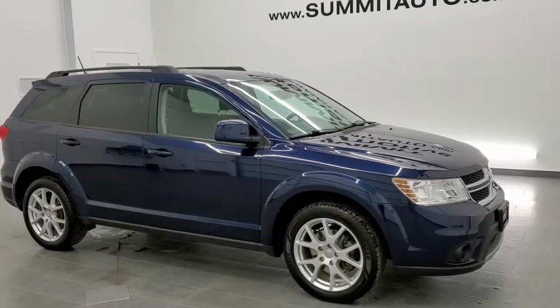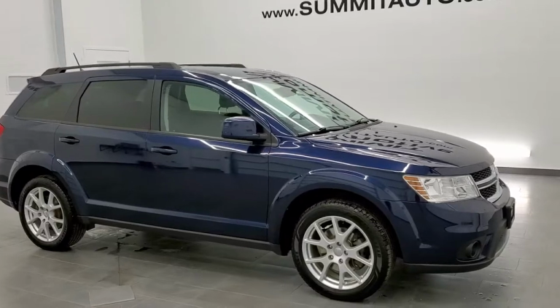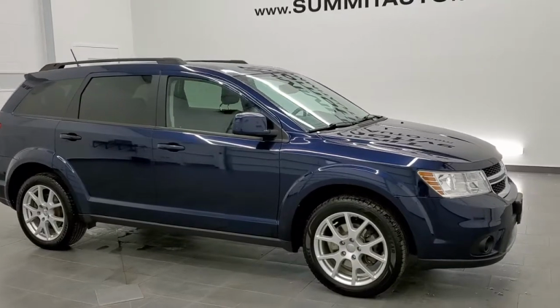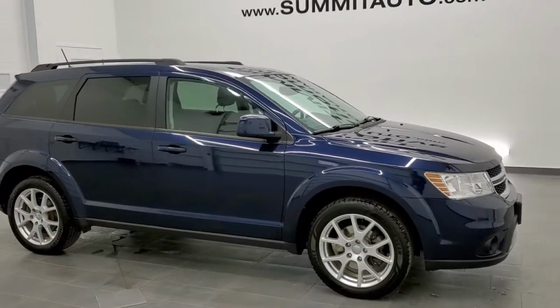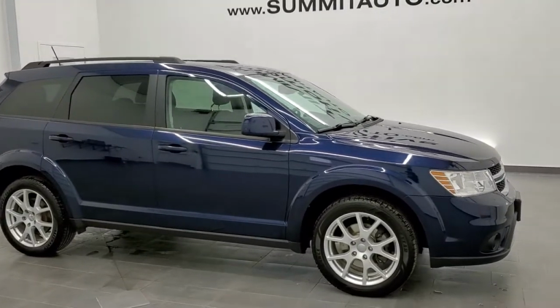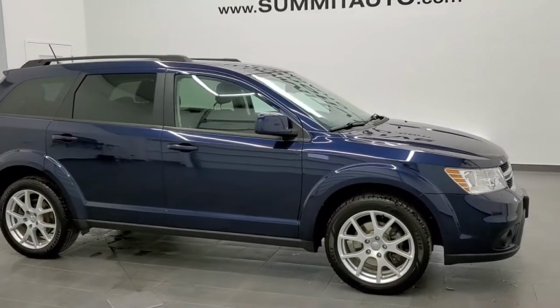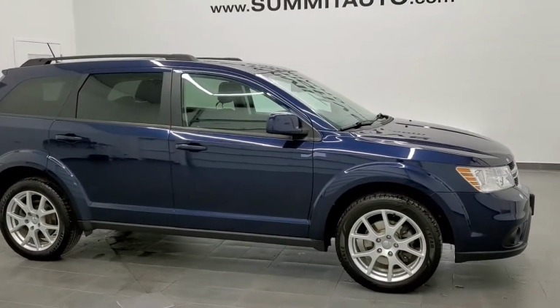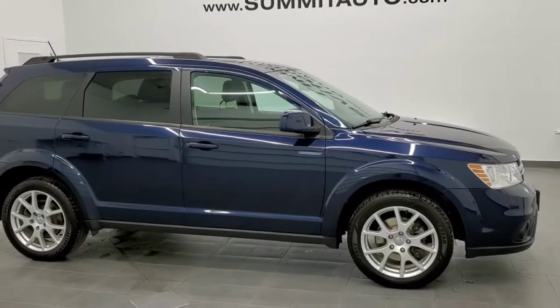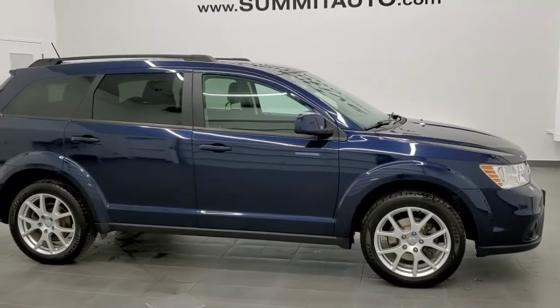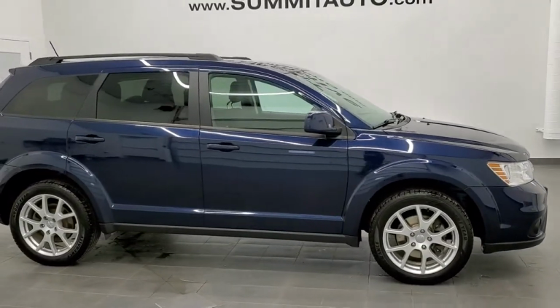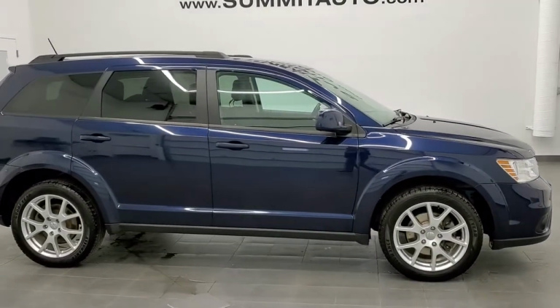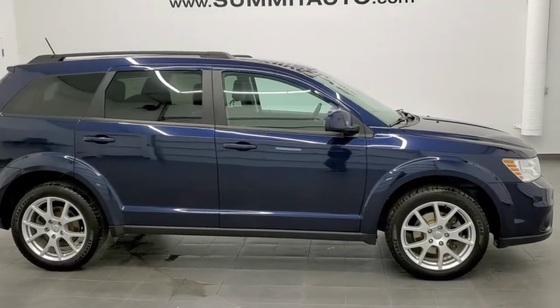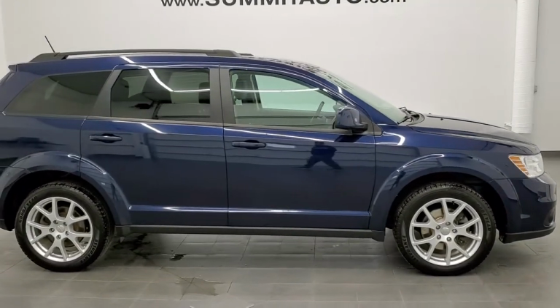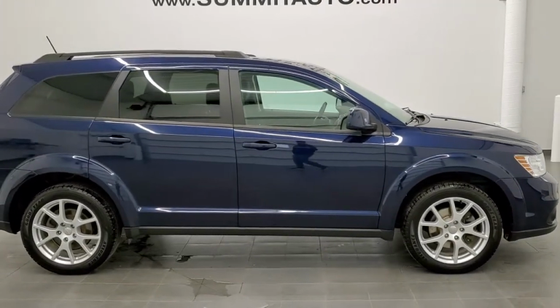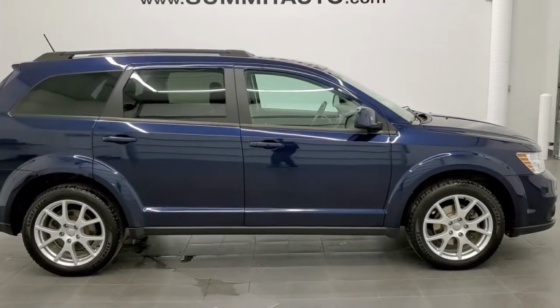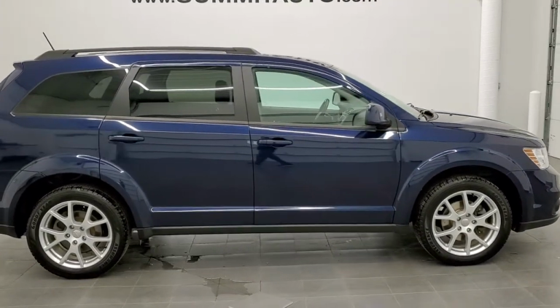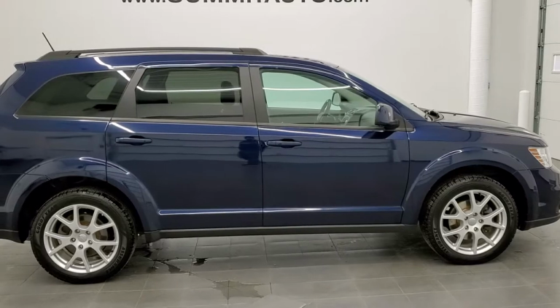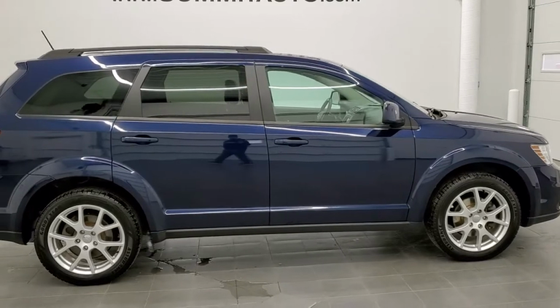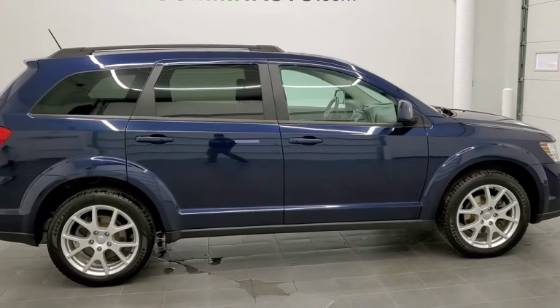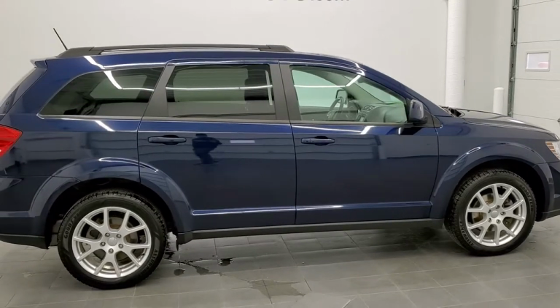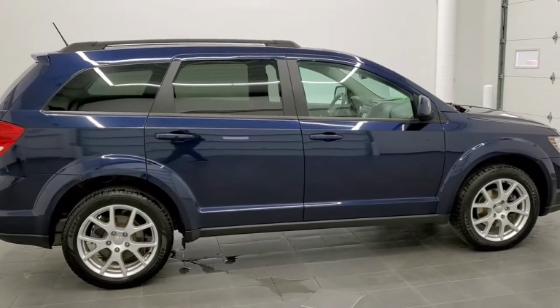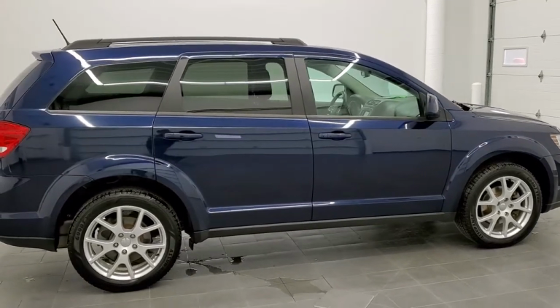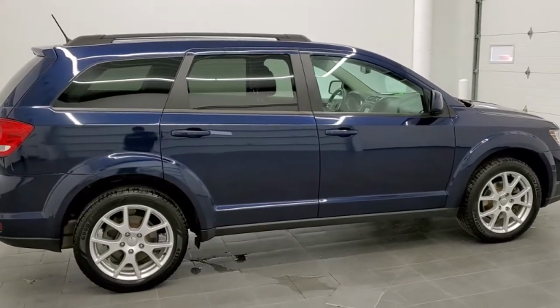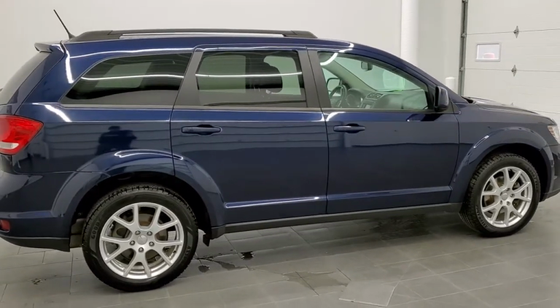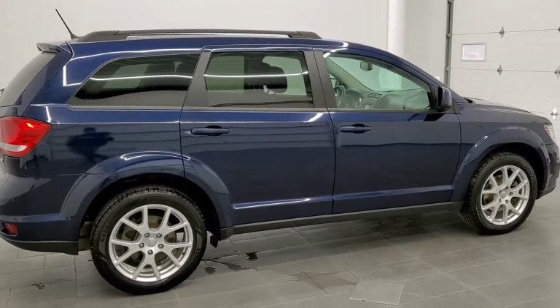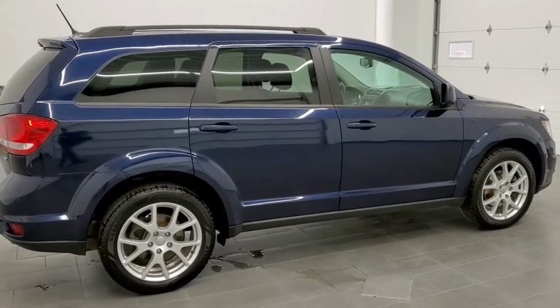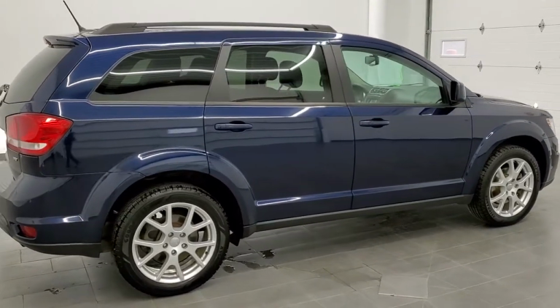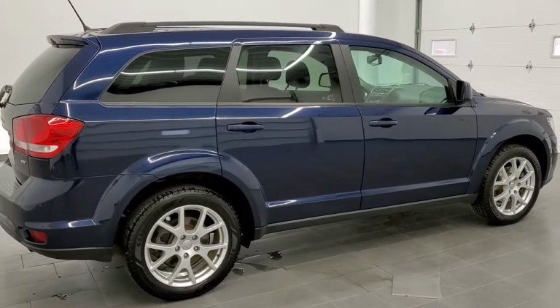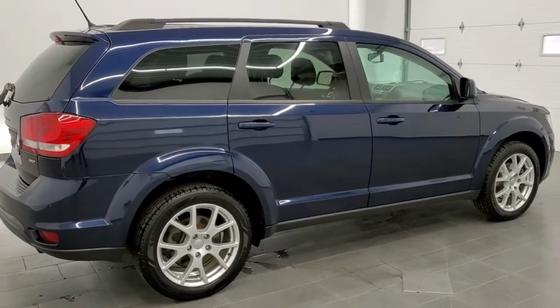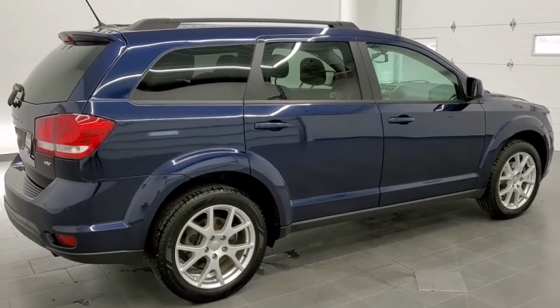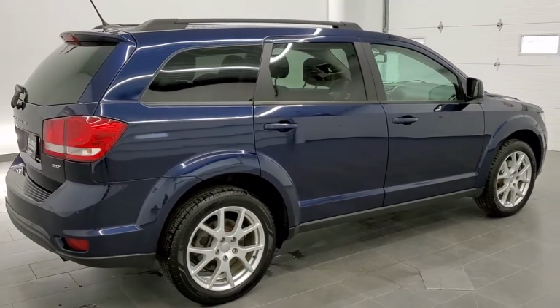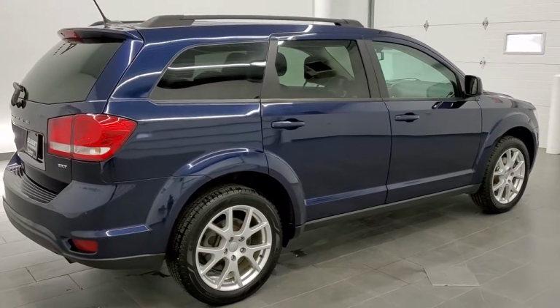This is stock number 21T5B. We are here at Summit Automotive in Fond du Lac, Wisconsin, your new and used SUV and Dodge headquarters.